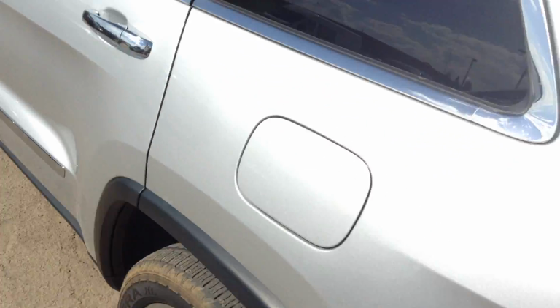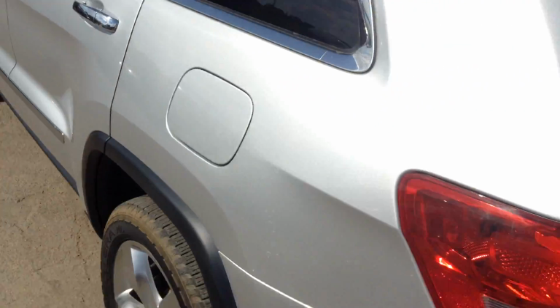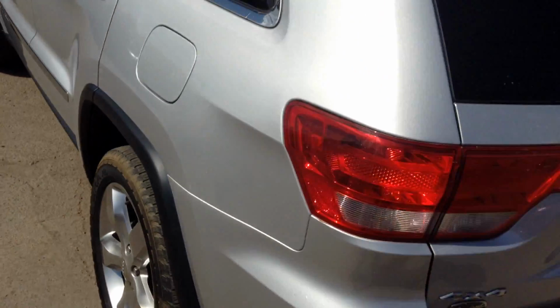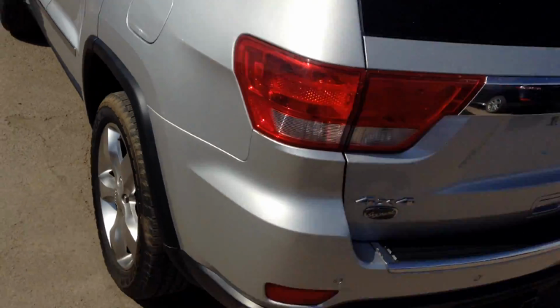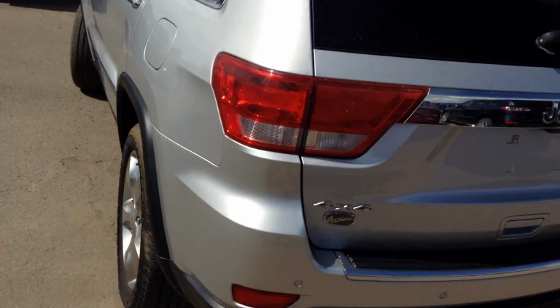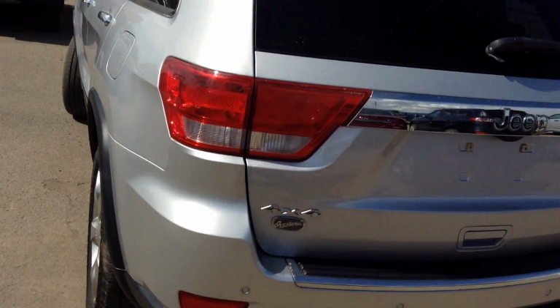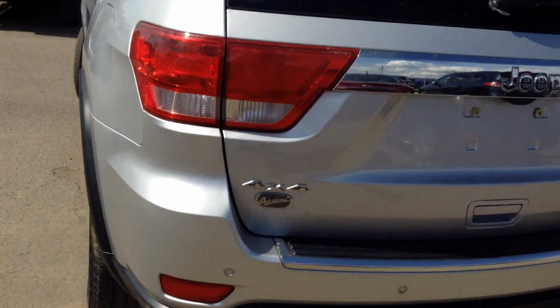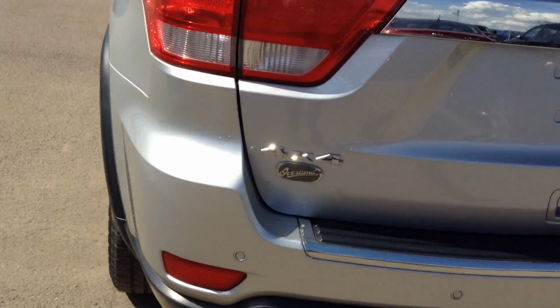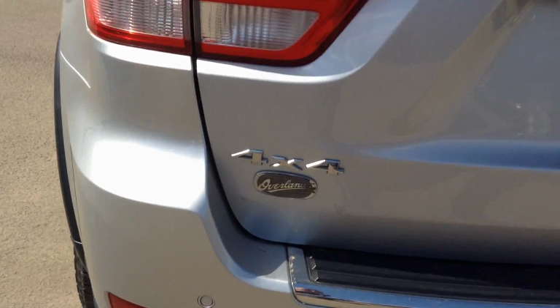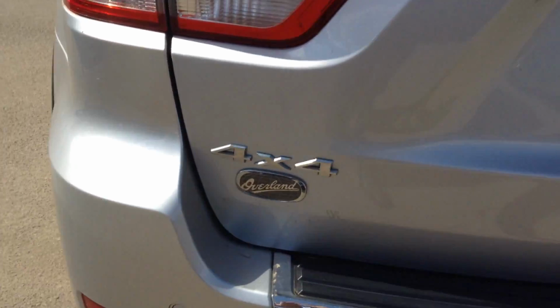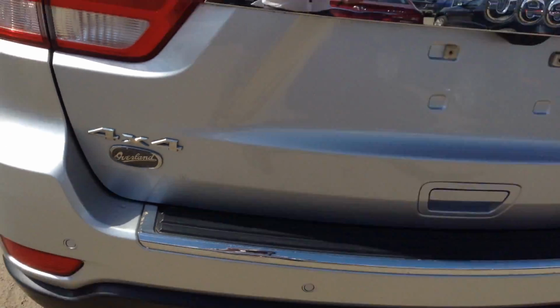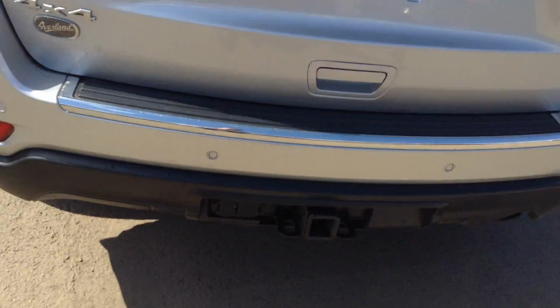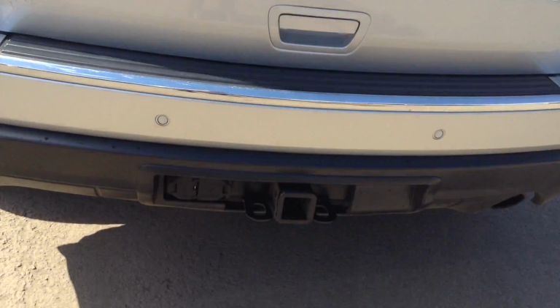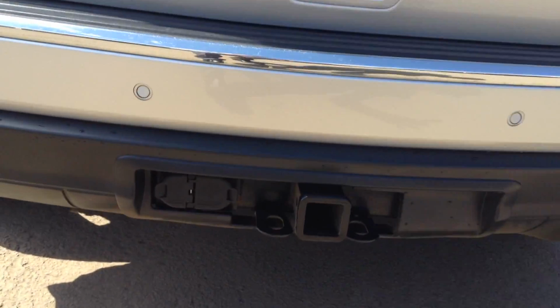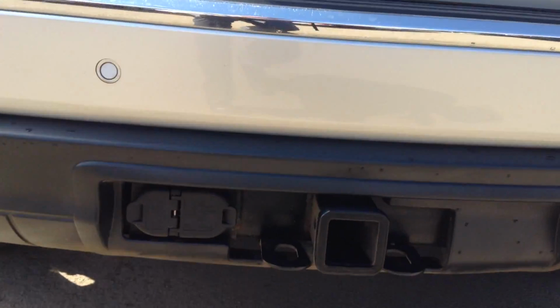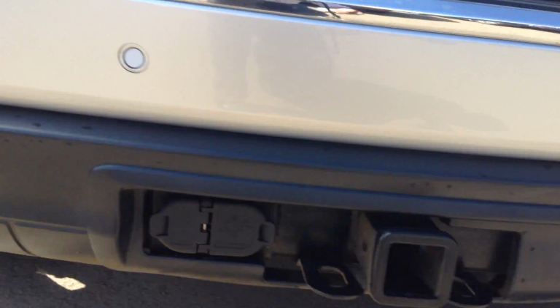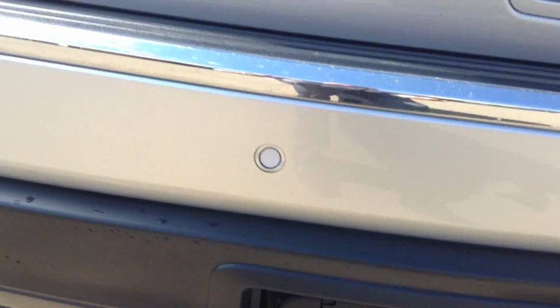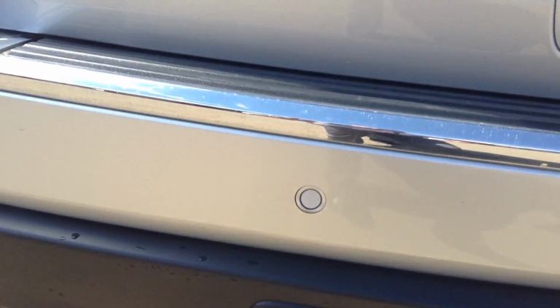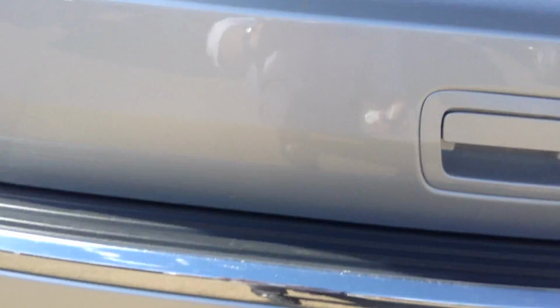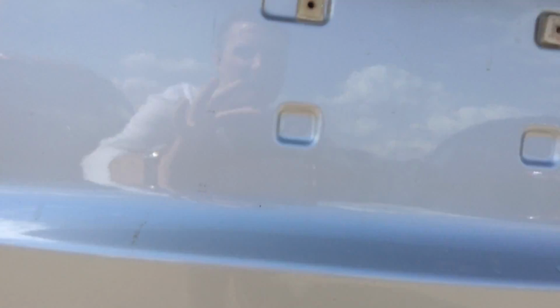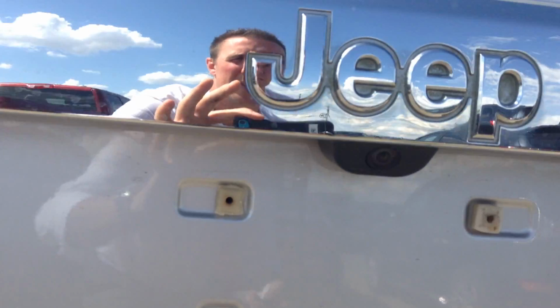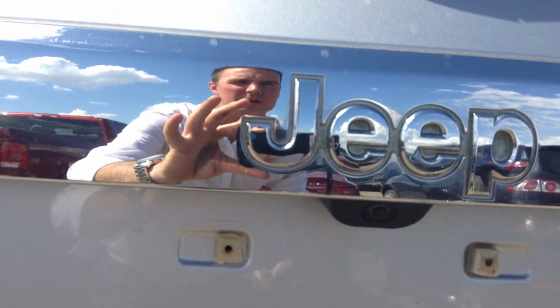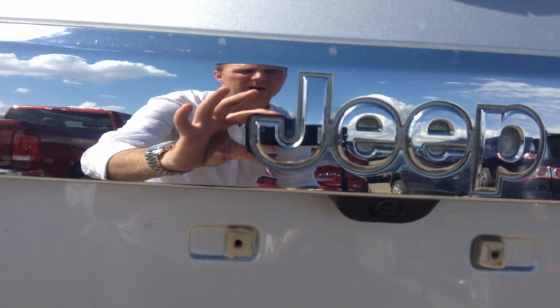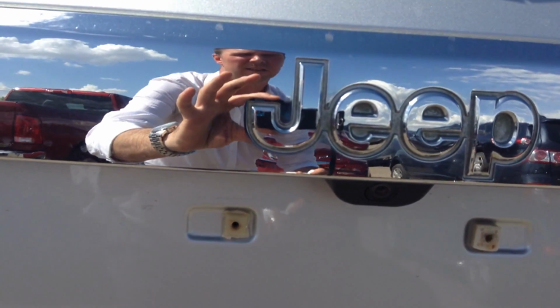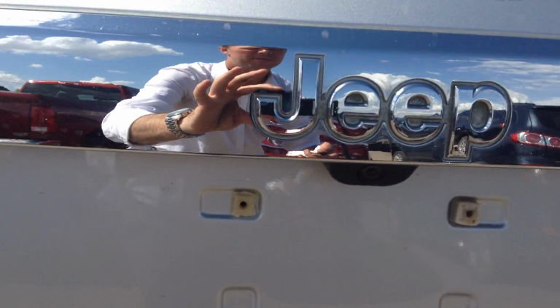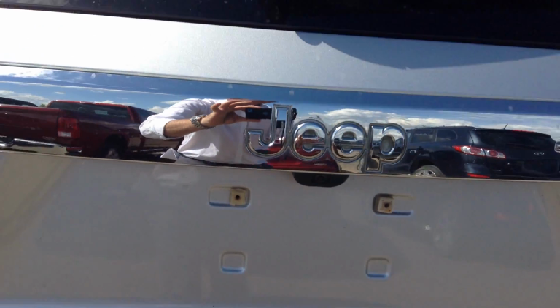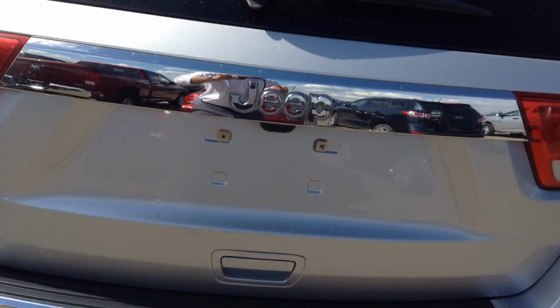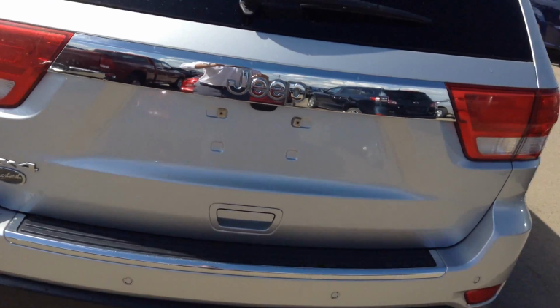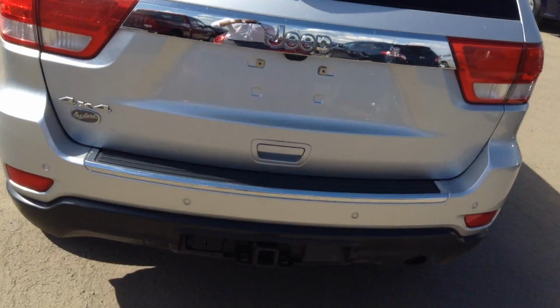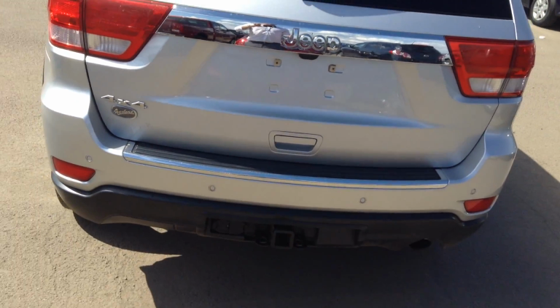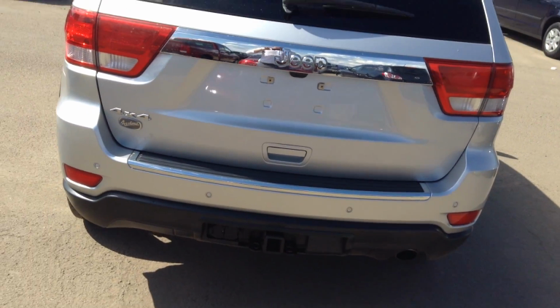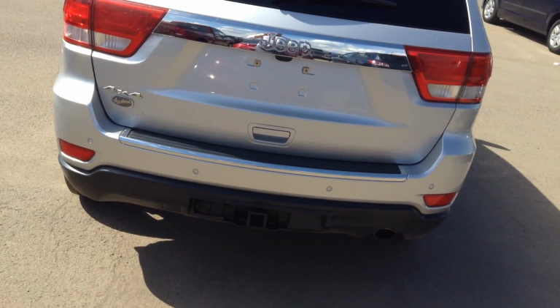It has full 4x4, a full tow package, and parking sensors. It also has a backup camera, activated just by the push of a button.